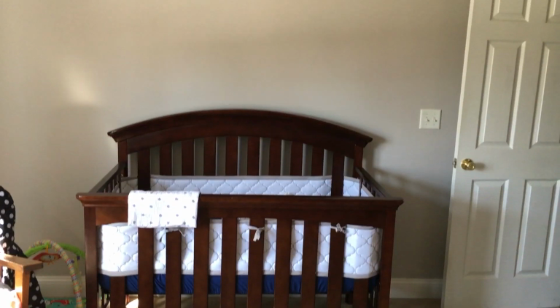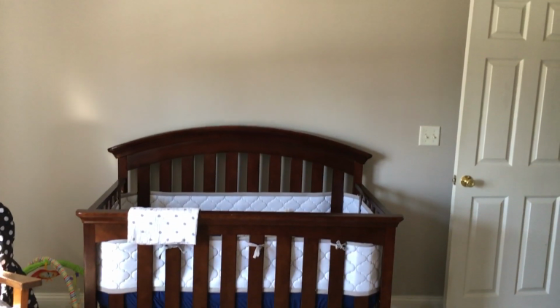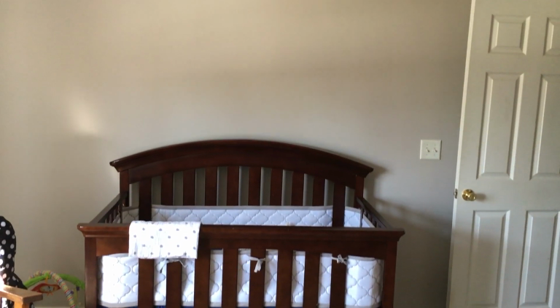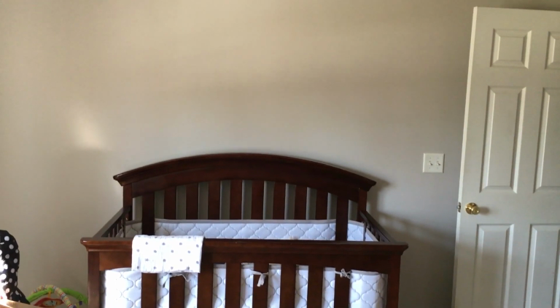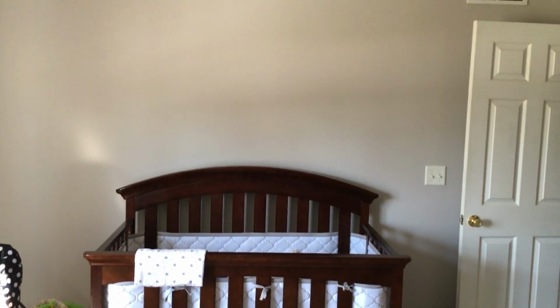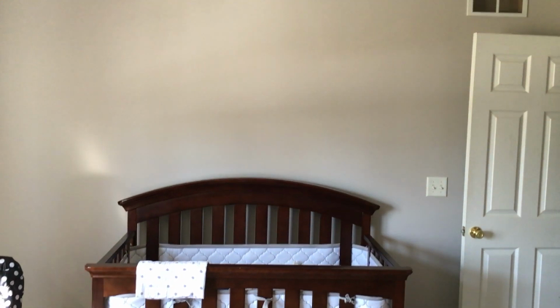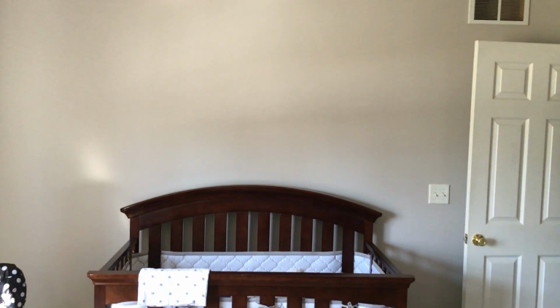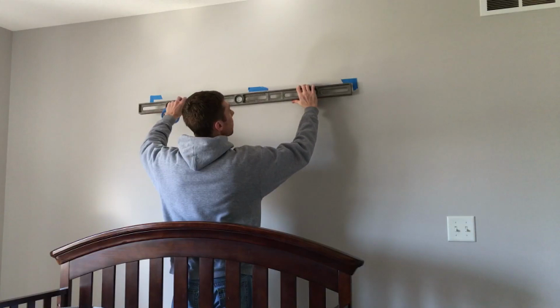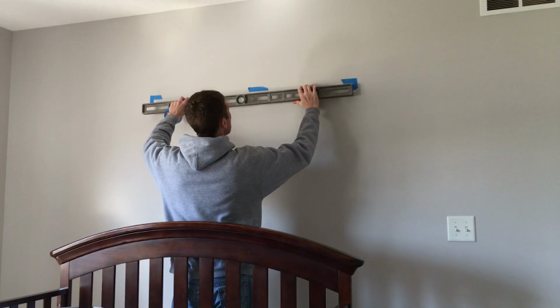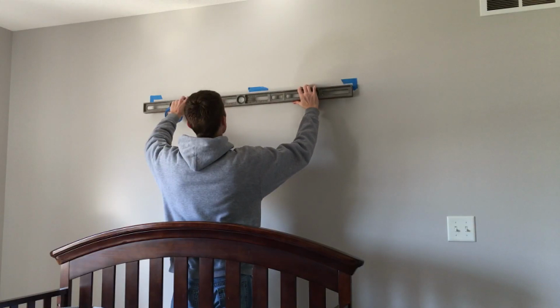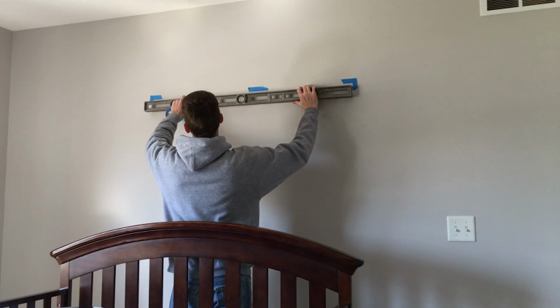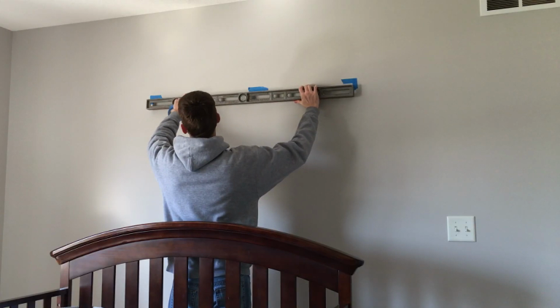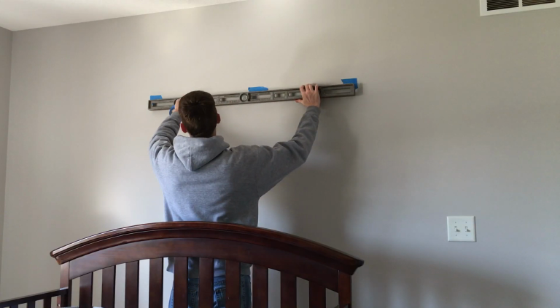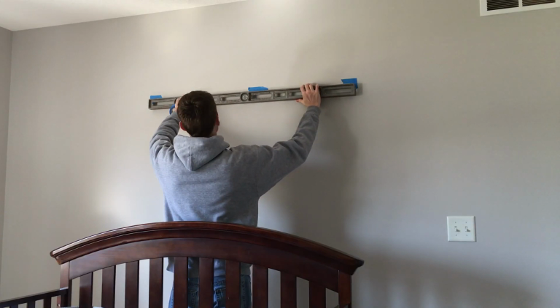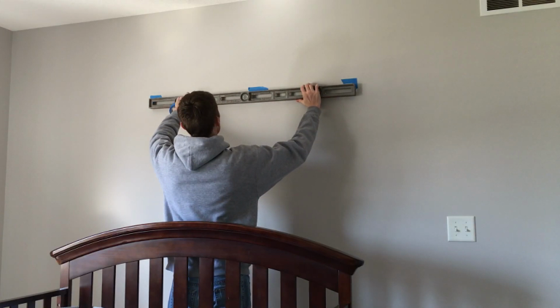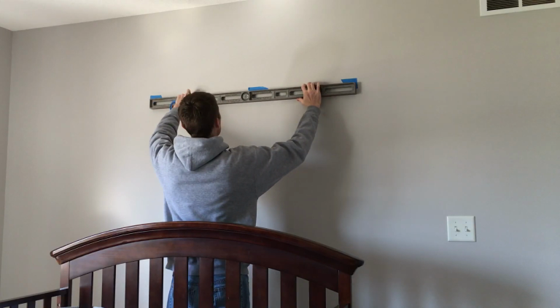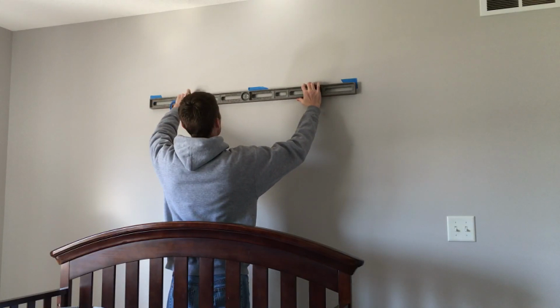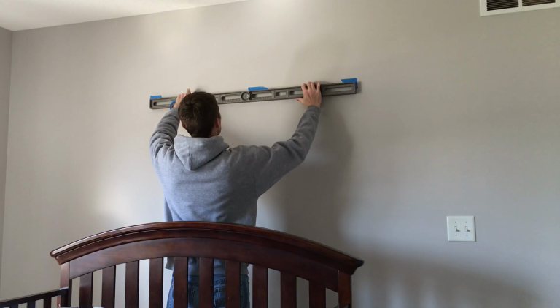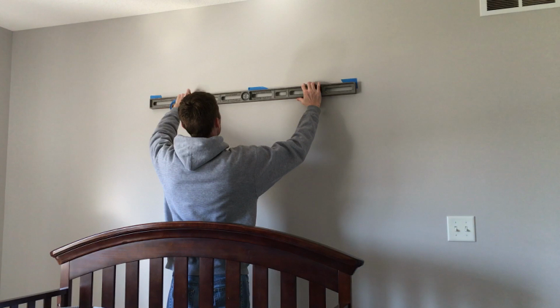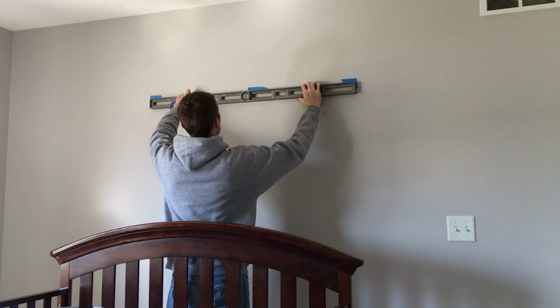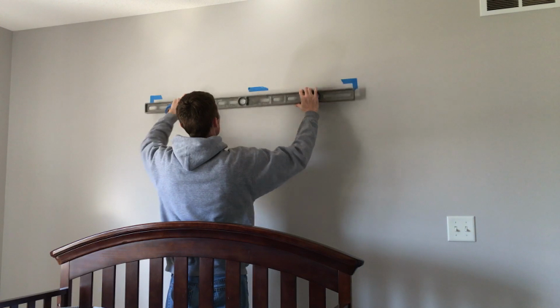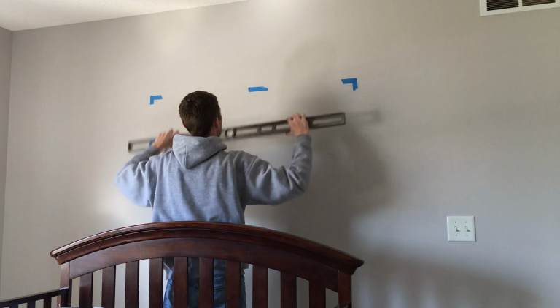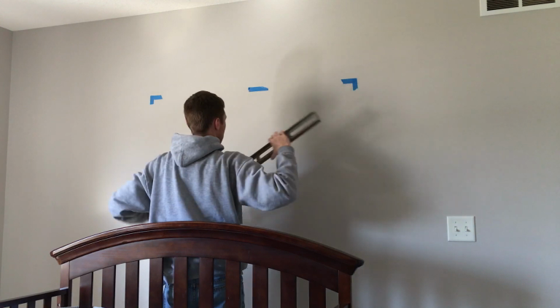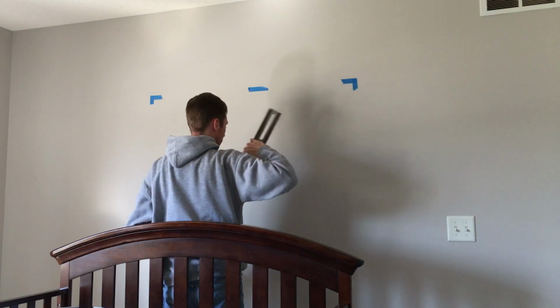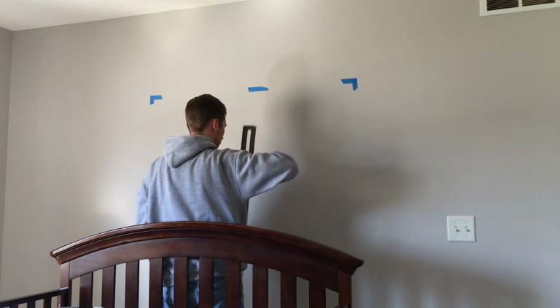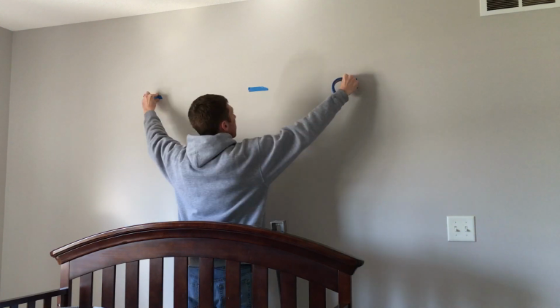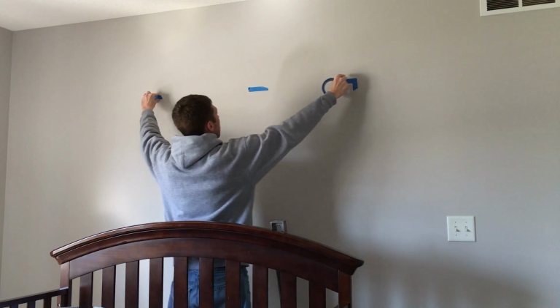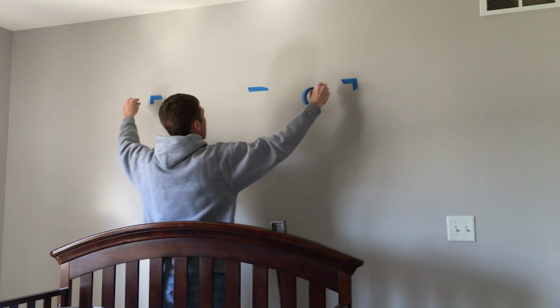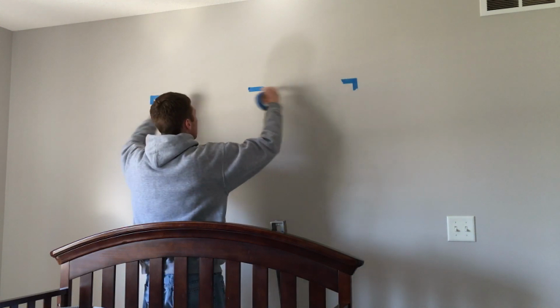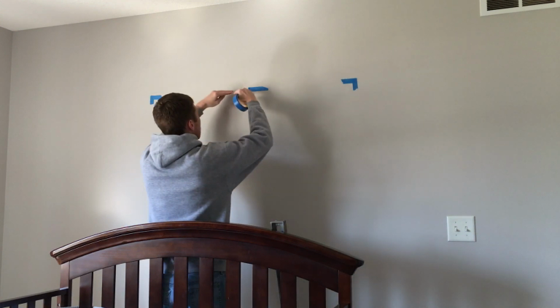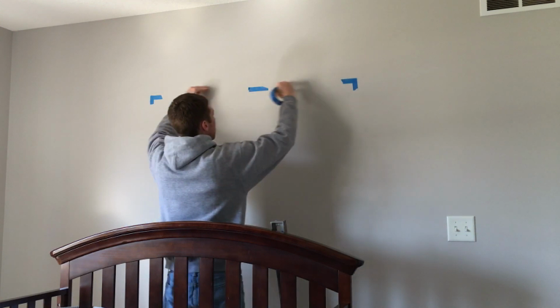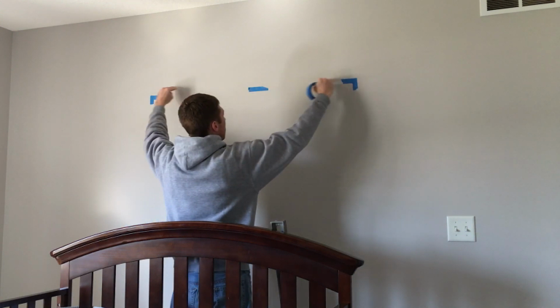First, pick a spot on the wall. Then using the level, make a guide with the painters tape the width of your letters, where you want the letters to start and end.